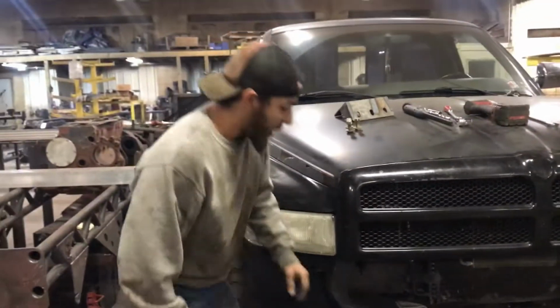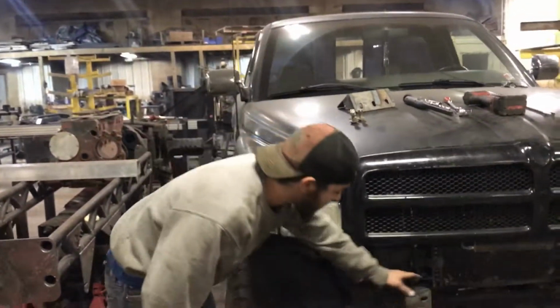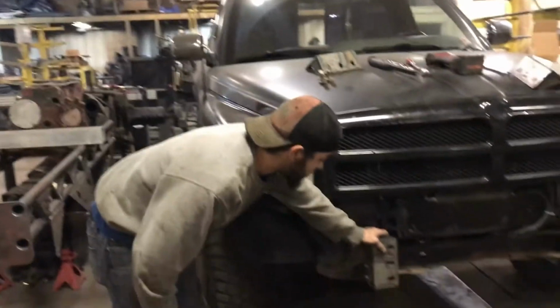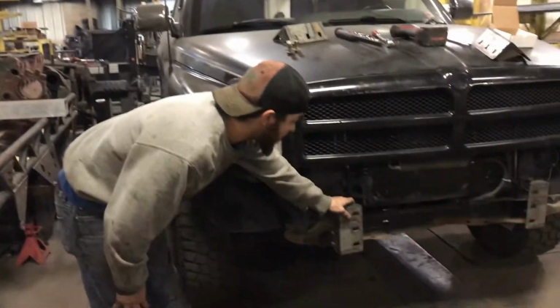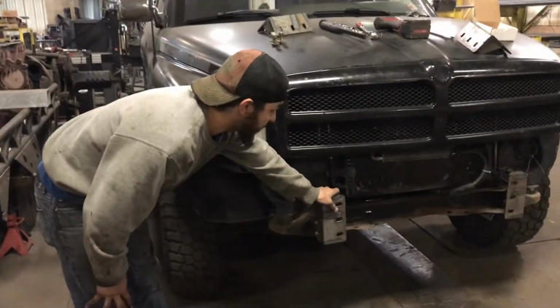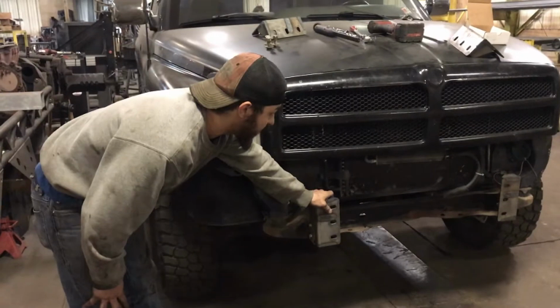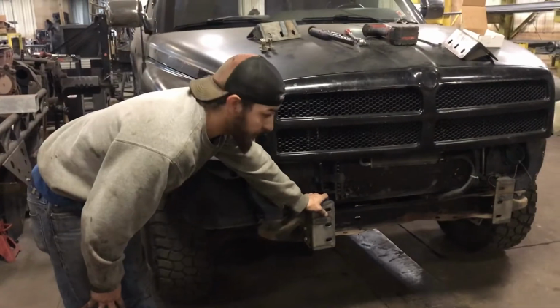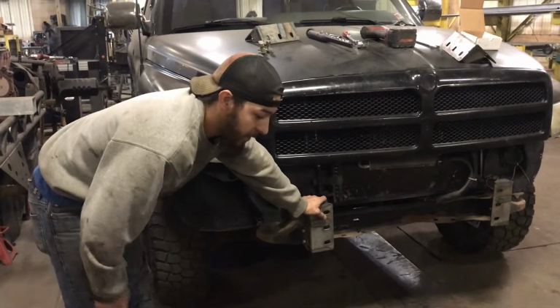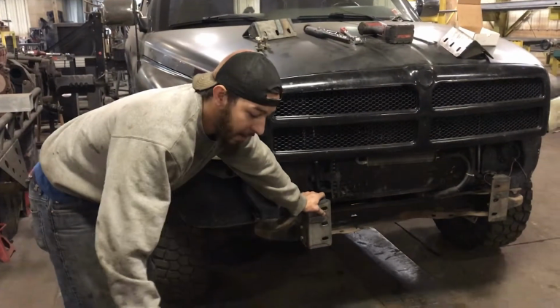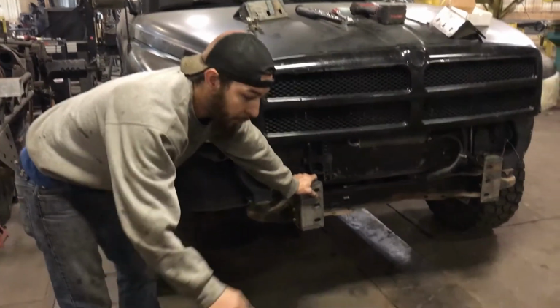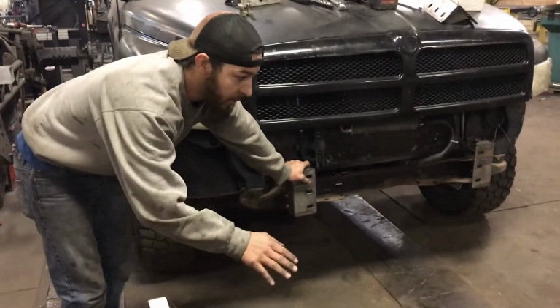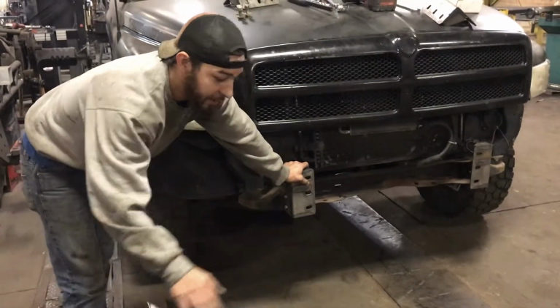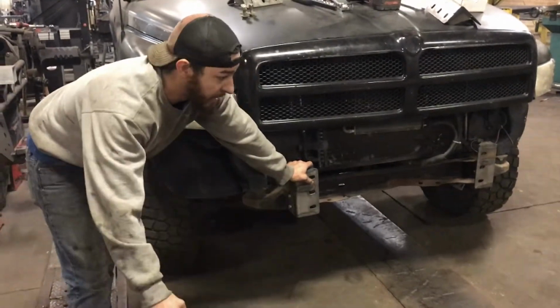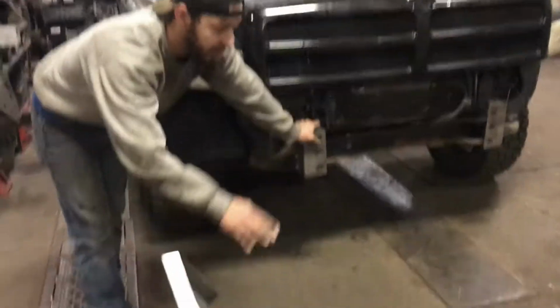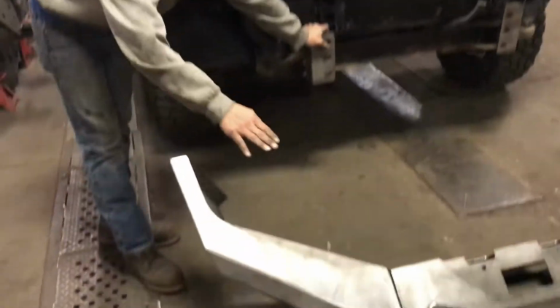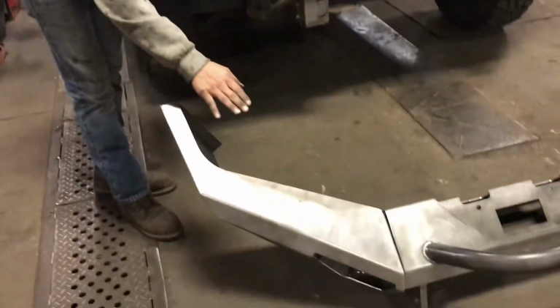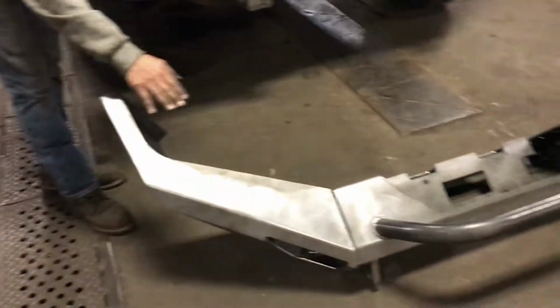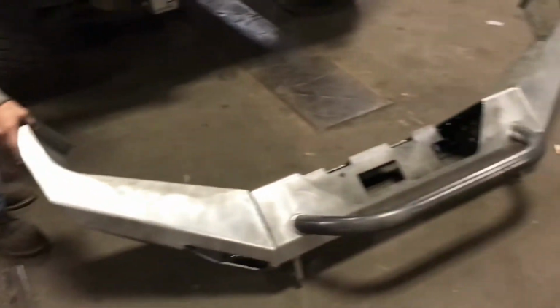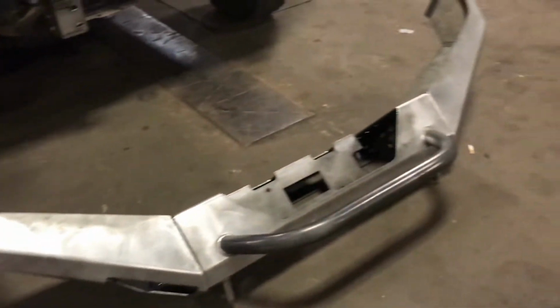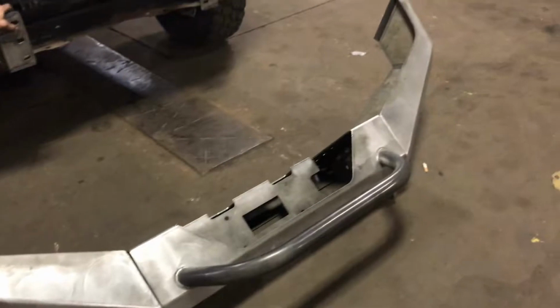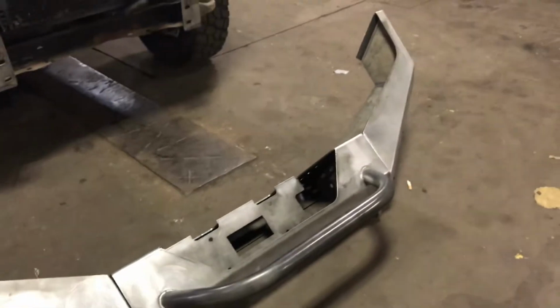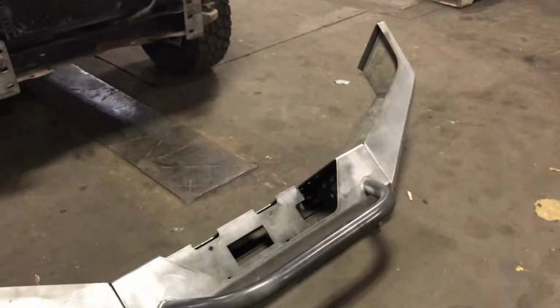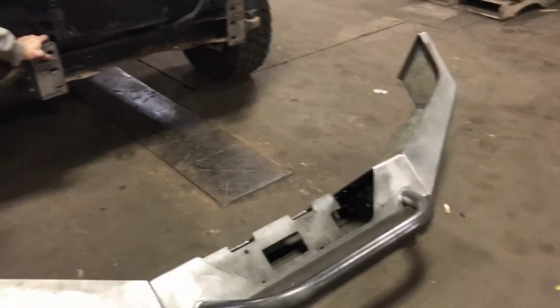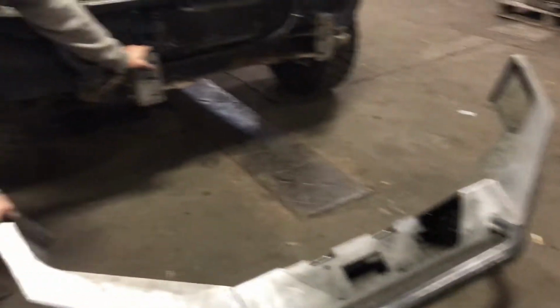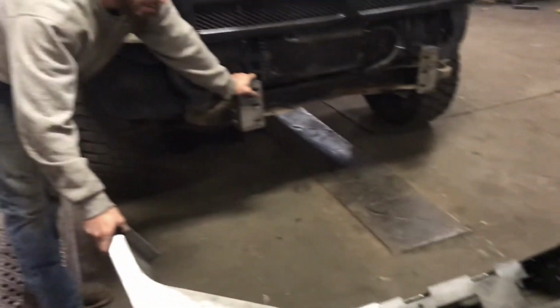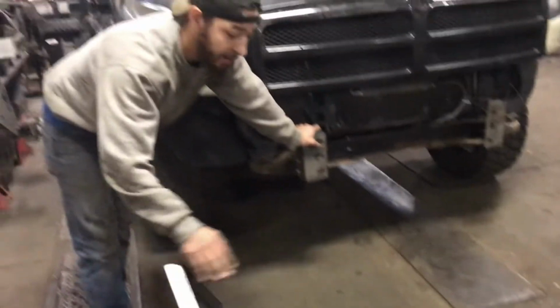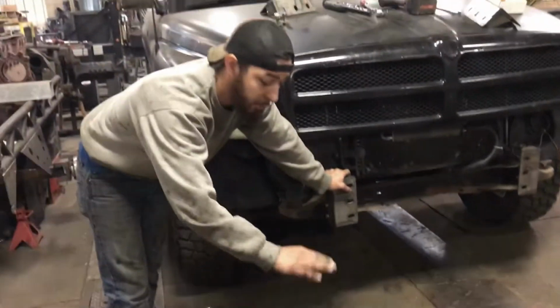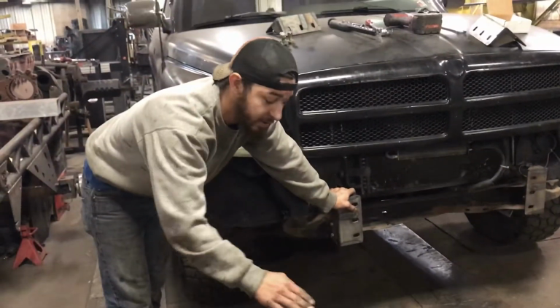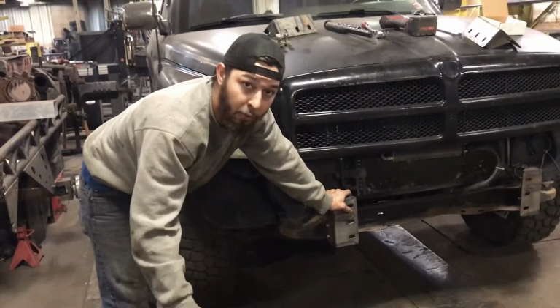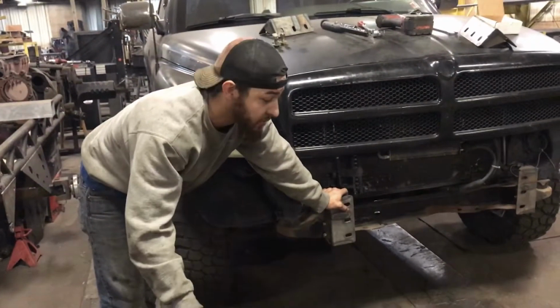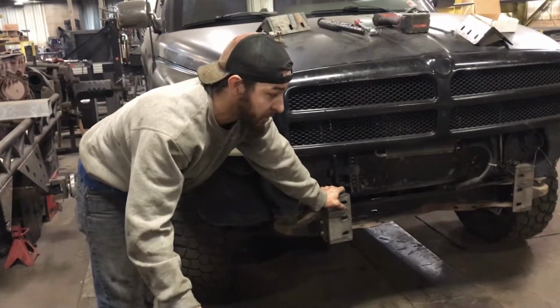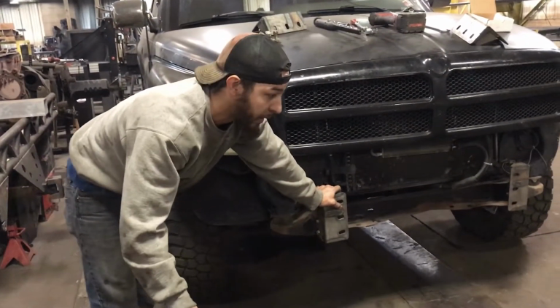Get these on and get them pretty tight, then take your wings and your center out of the box and put your wings on just loose. Get all the bolts in — all four bolts started in the wings.